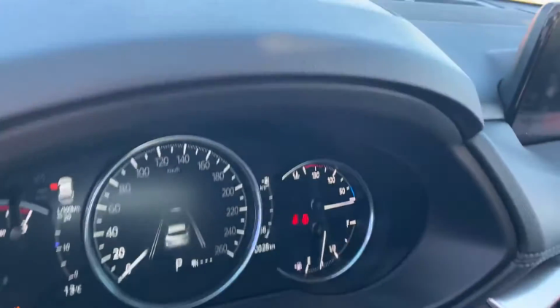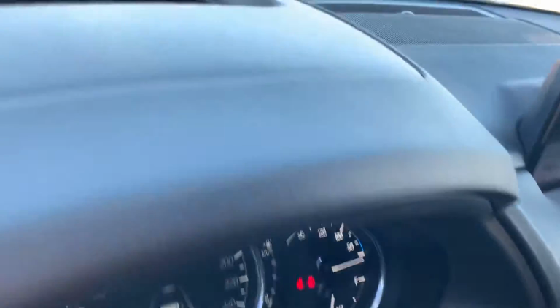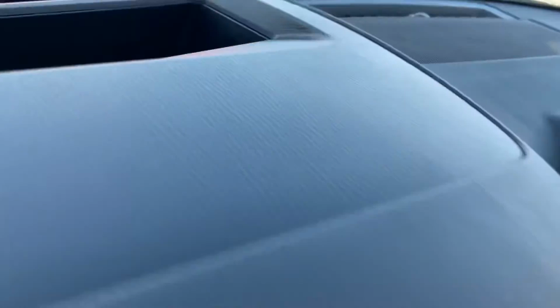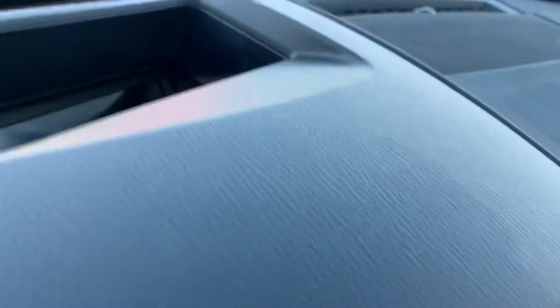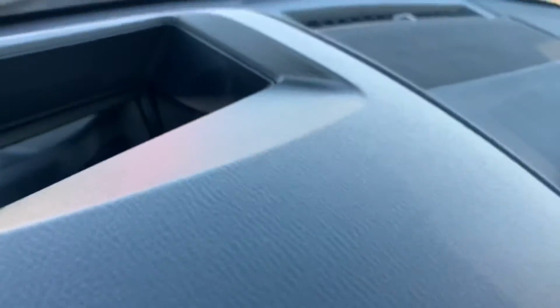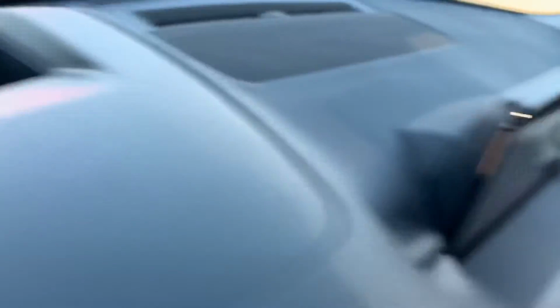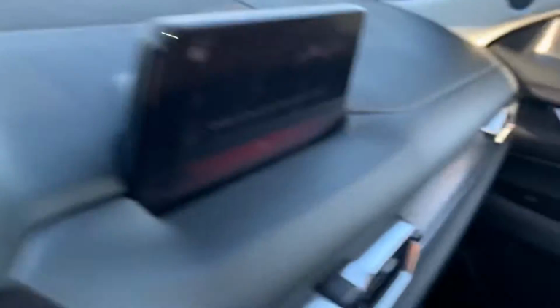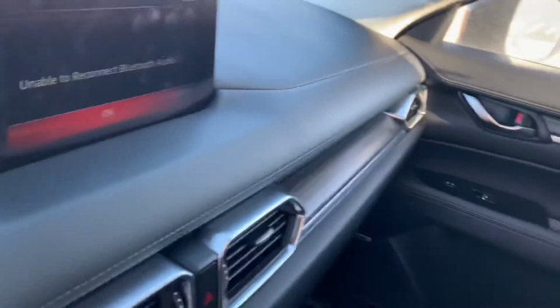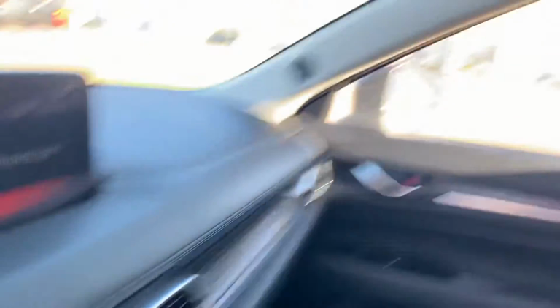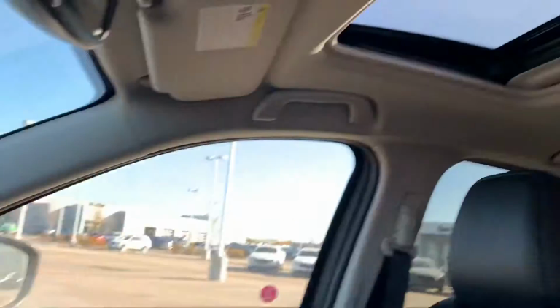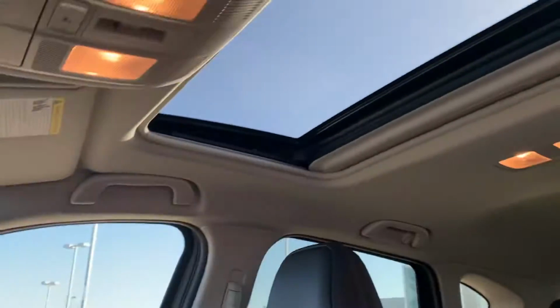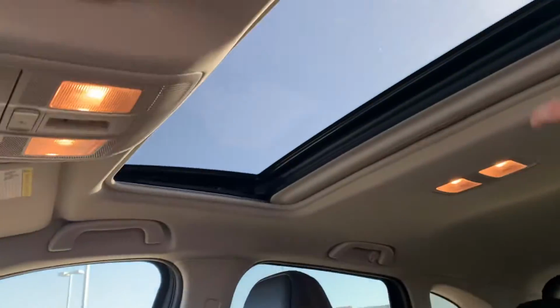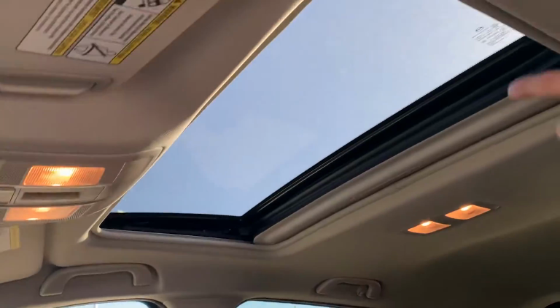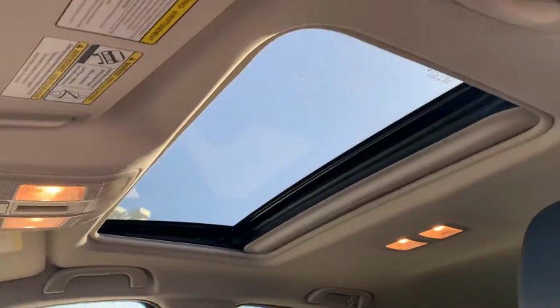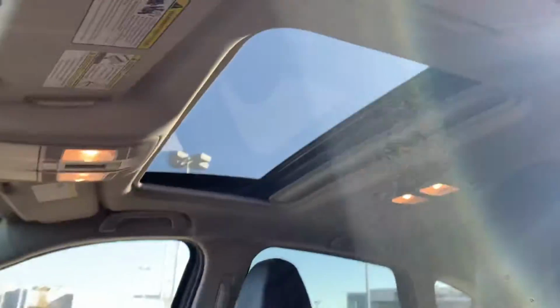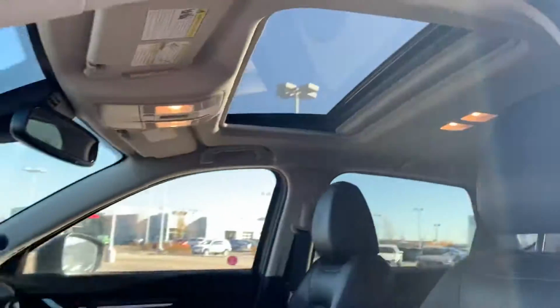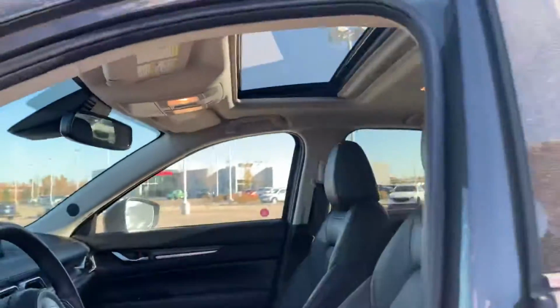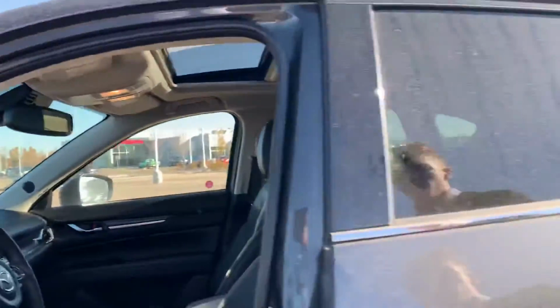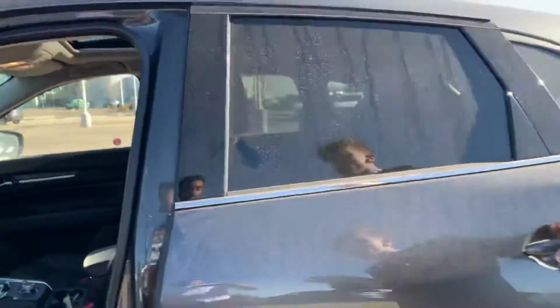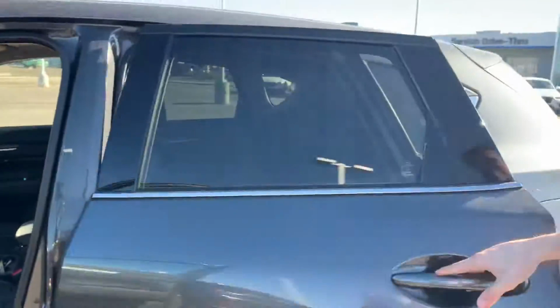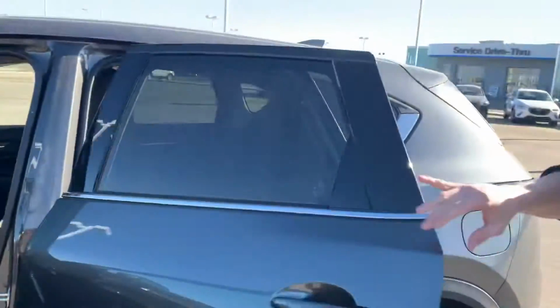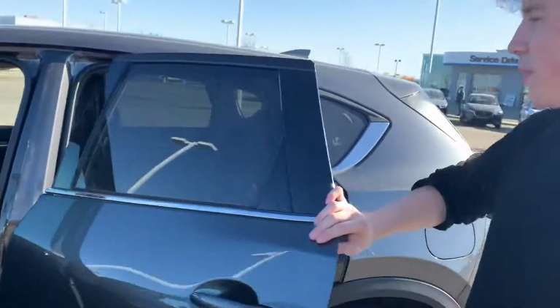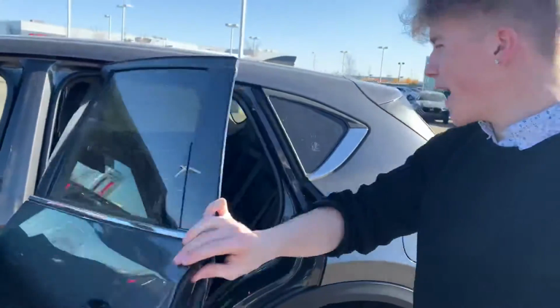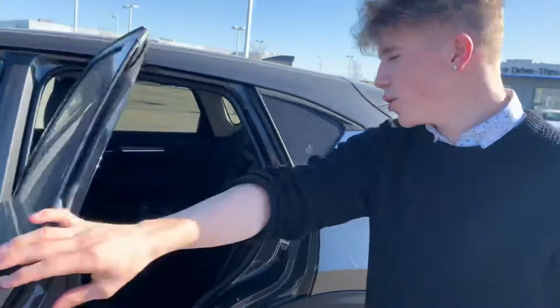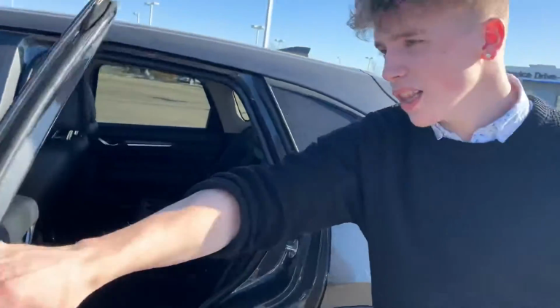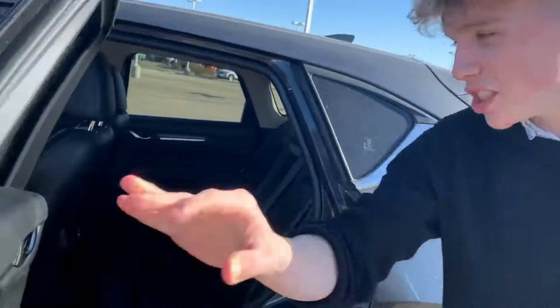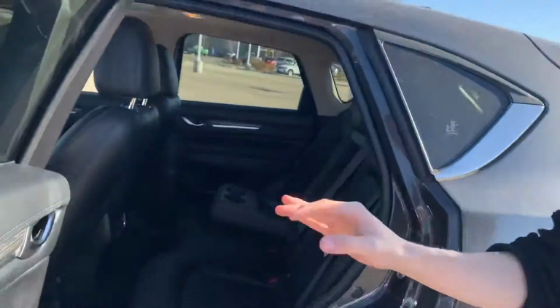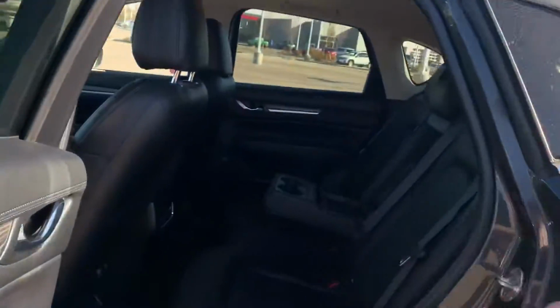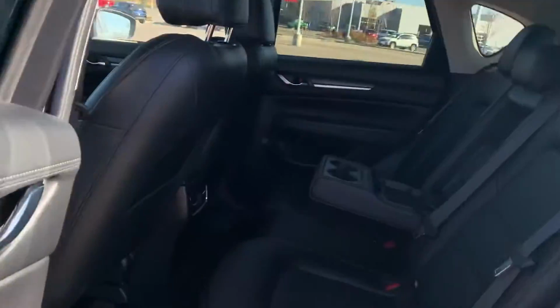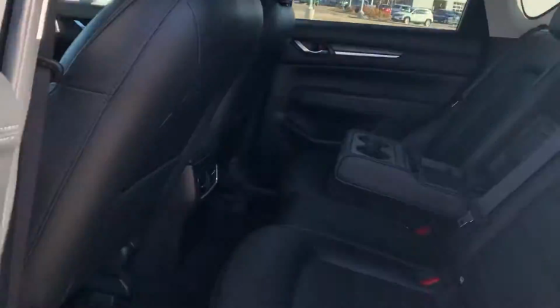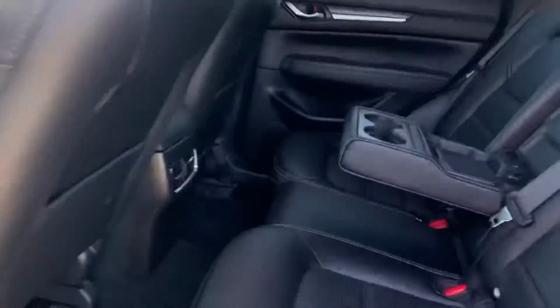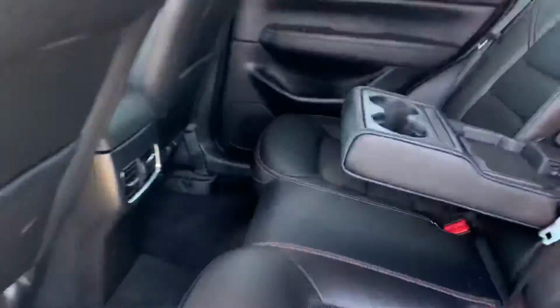You also get all your hands-free controls, heads-up display, touchscreen display, and all your media controls in the center there with your climate controls as well. Peeking up top, you do have a sunroof.